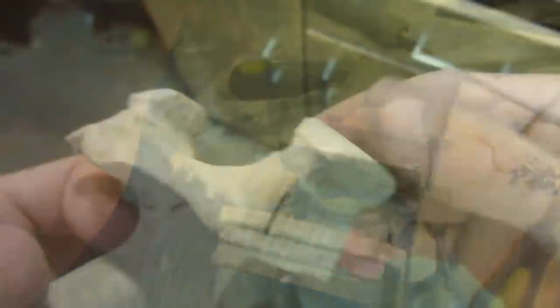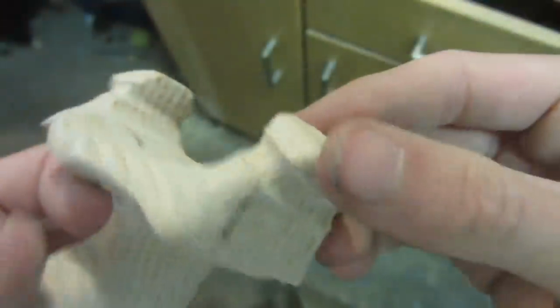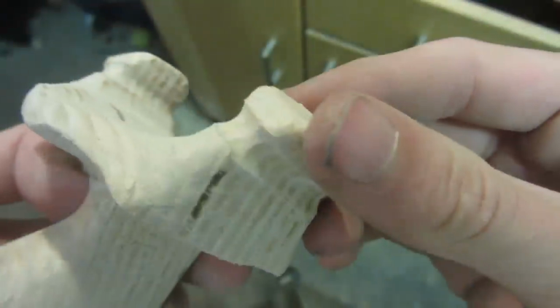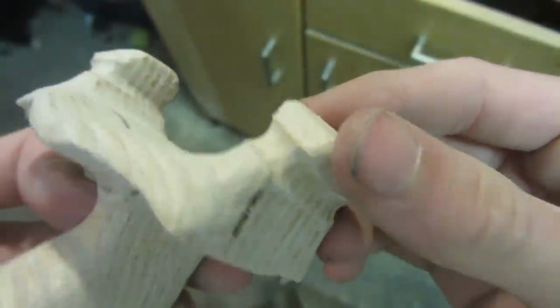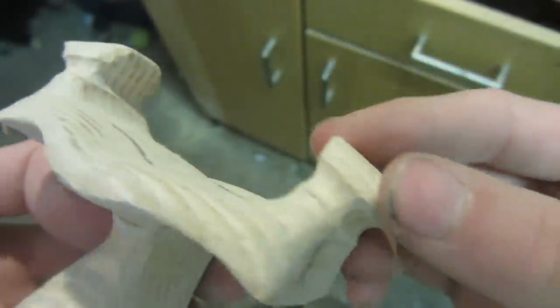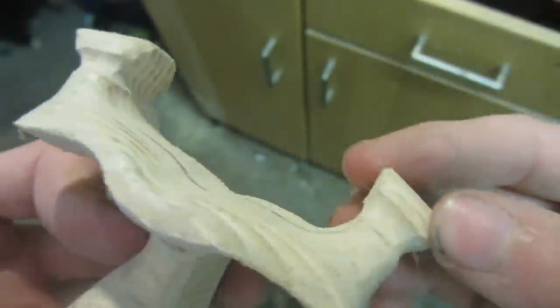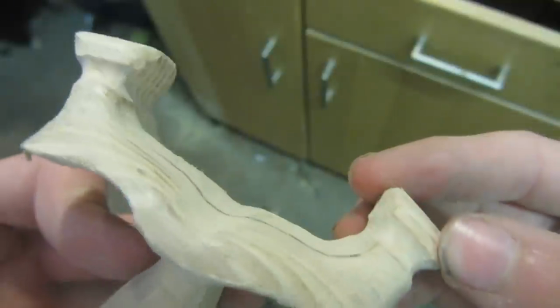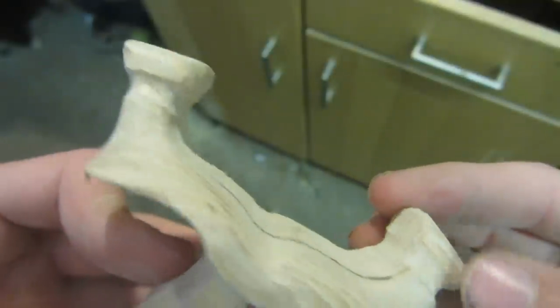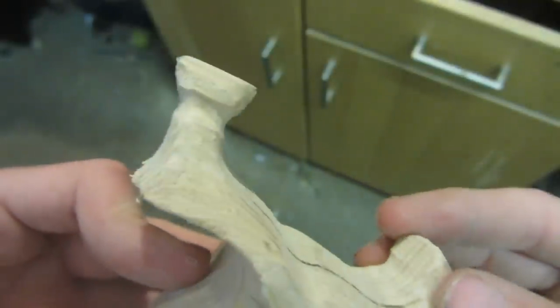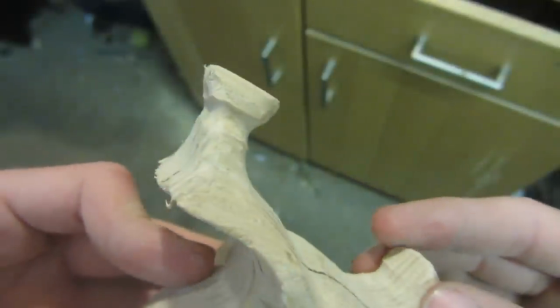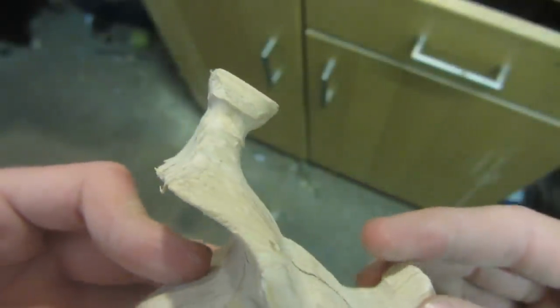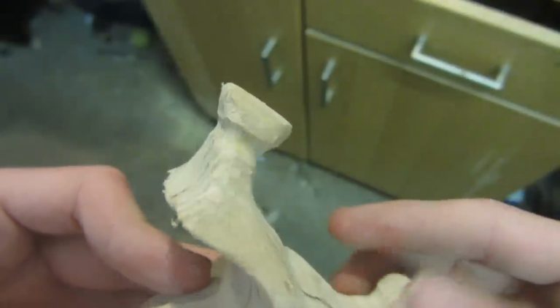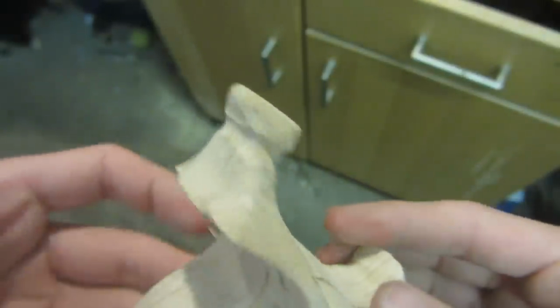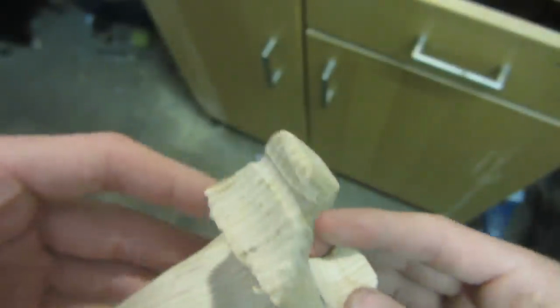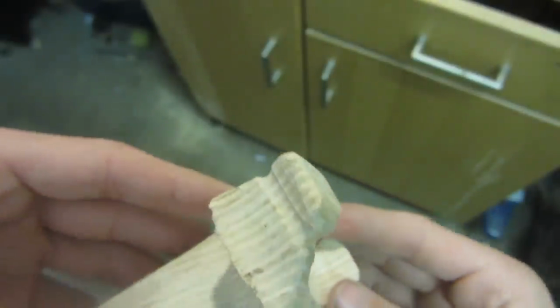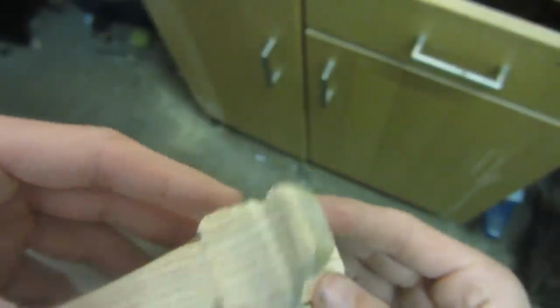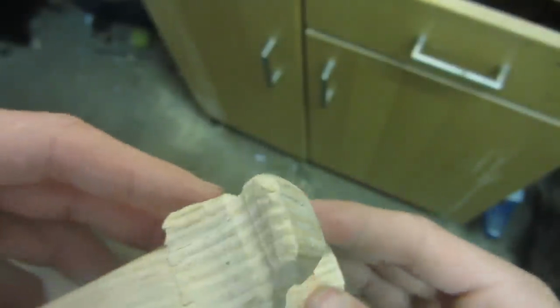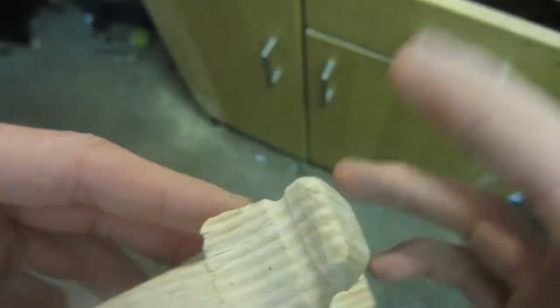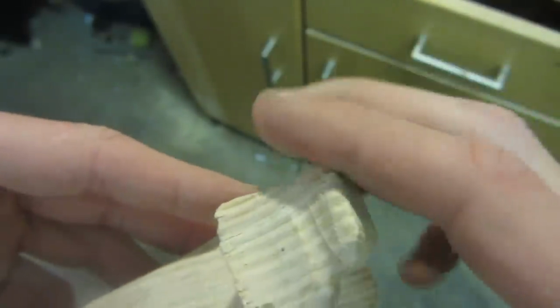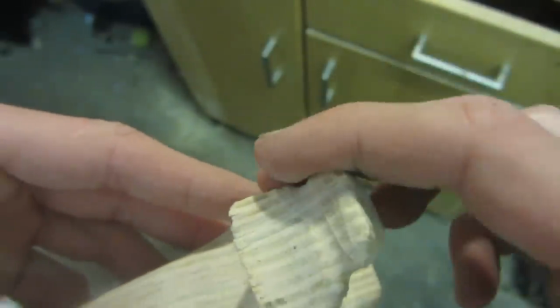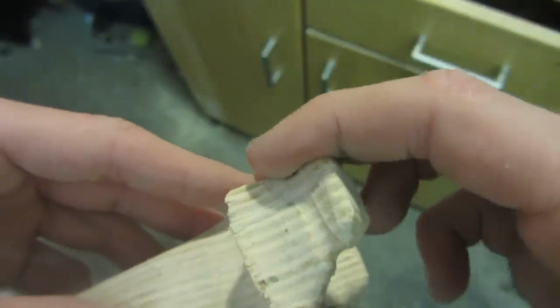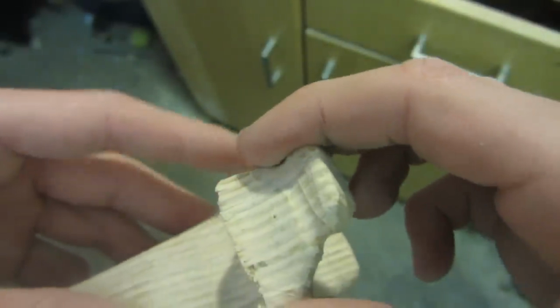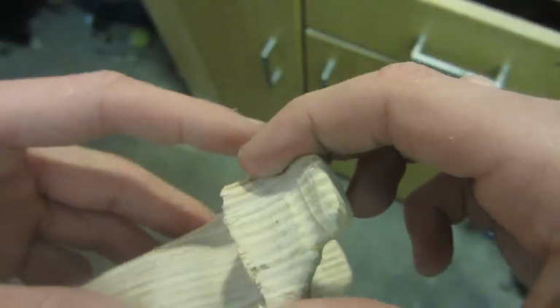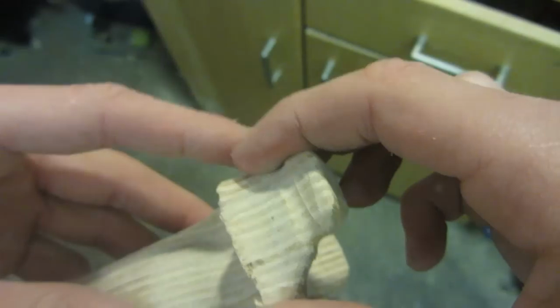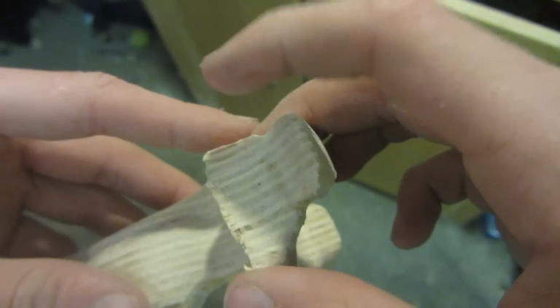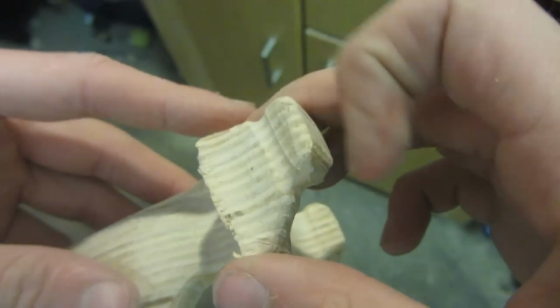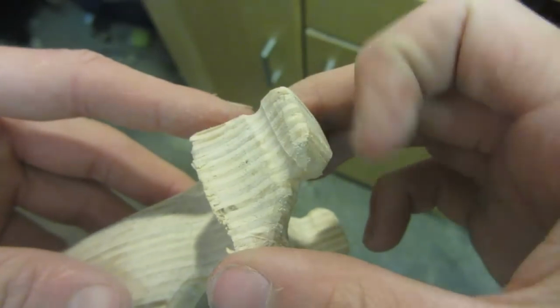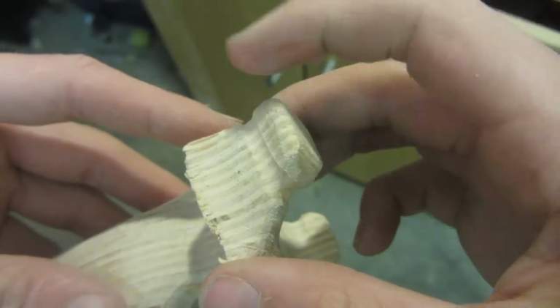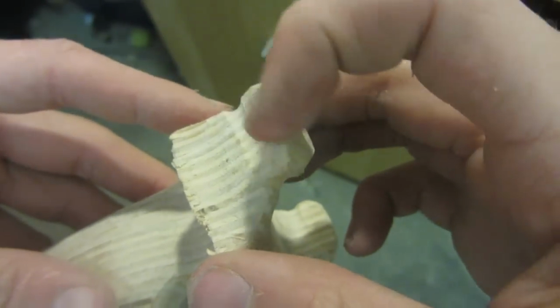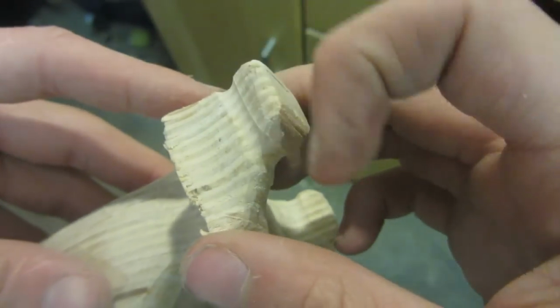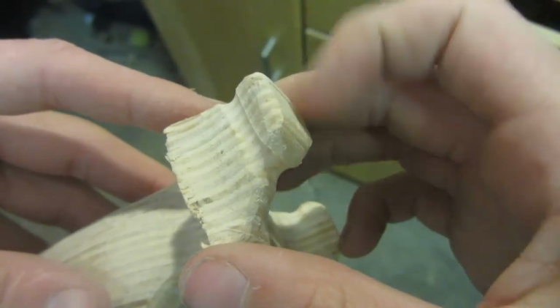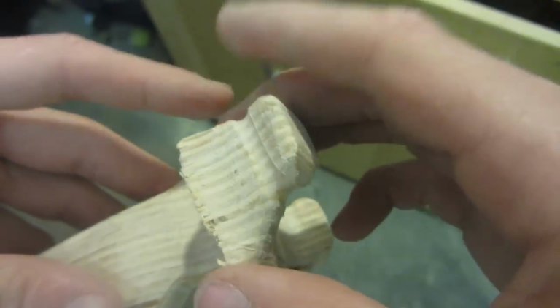This is what the band attachment part looks like once I've filed the grooves in. The flat bands are going to sit over the front here and then I'll just wrap rubber around them.